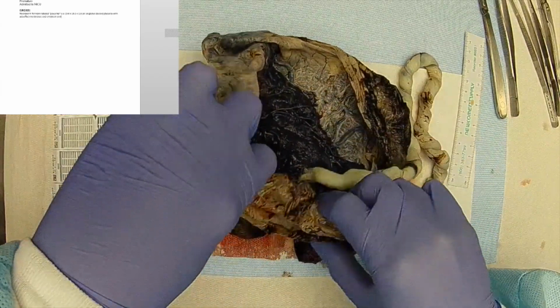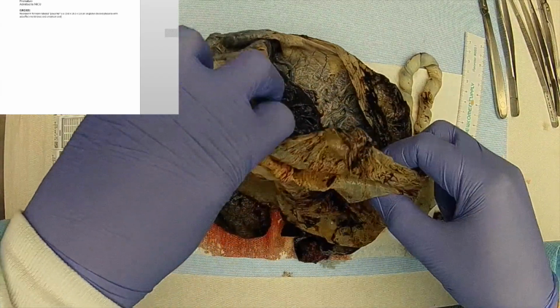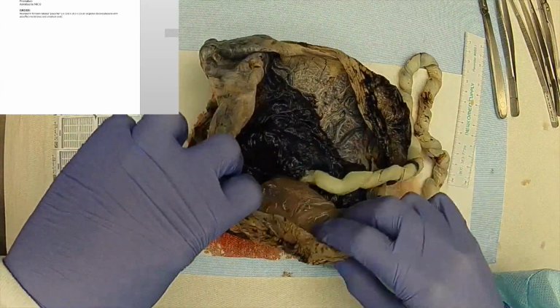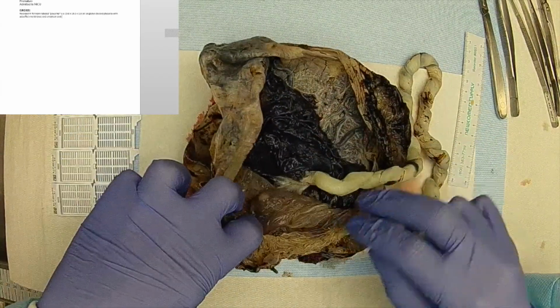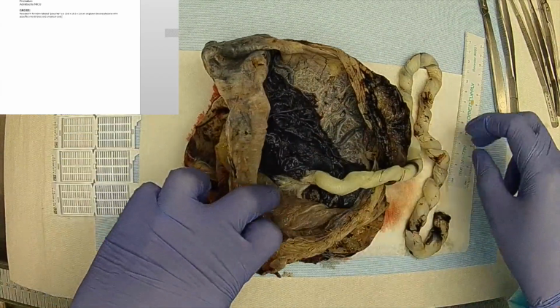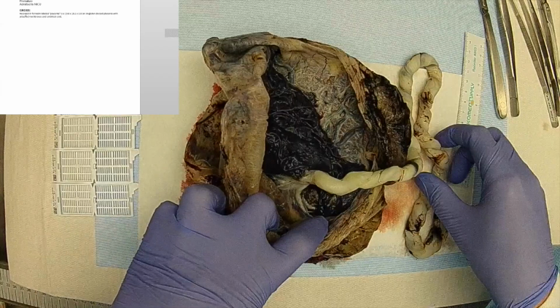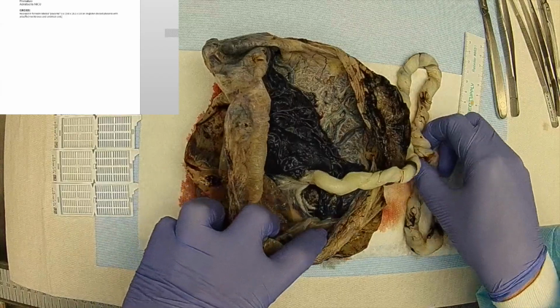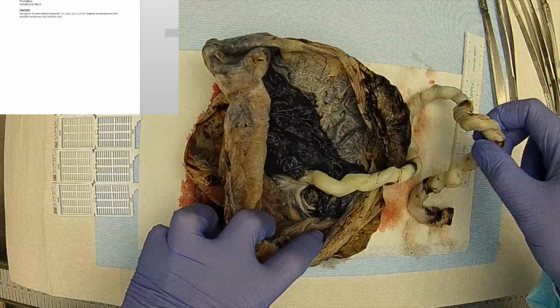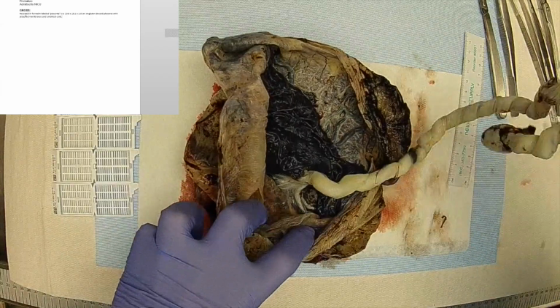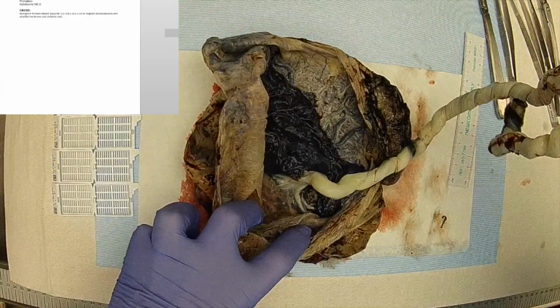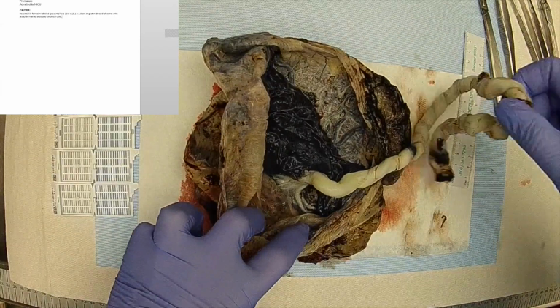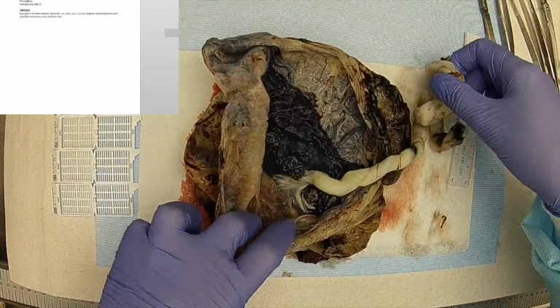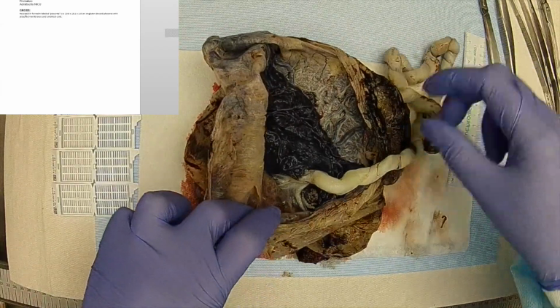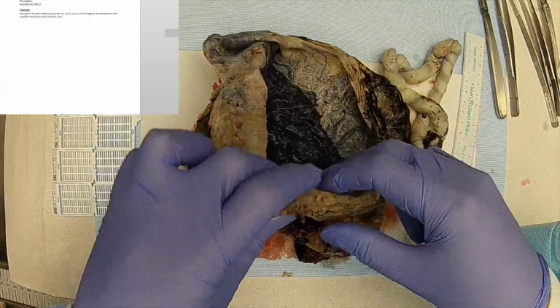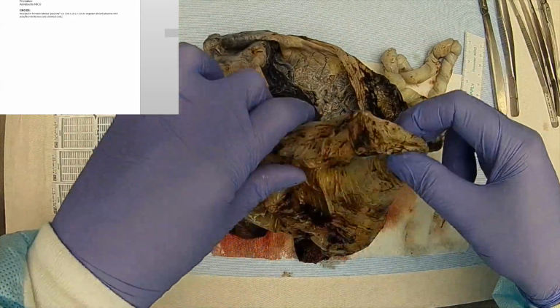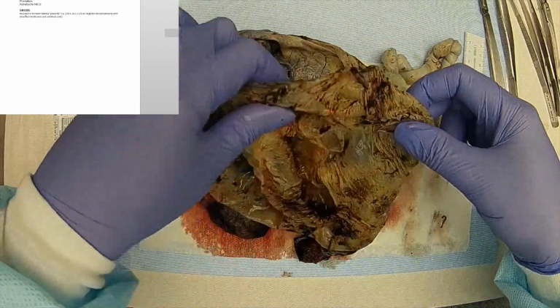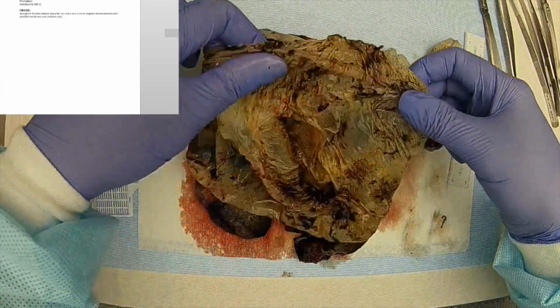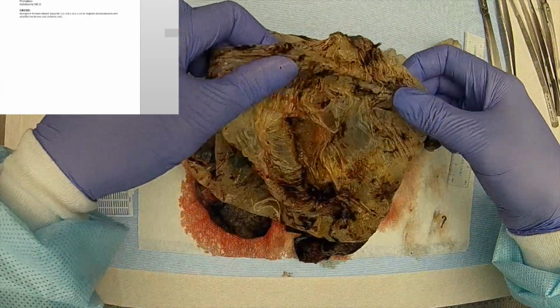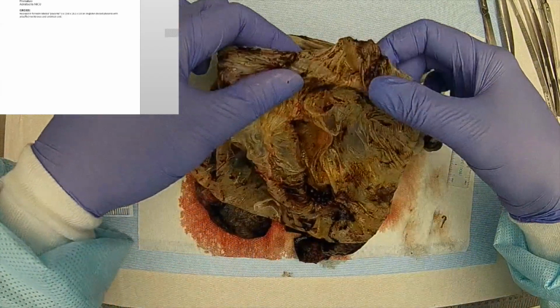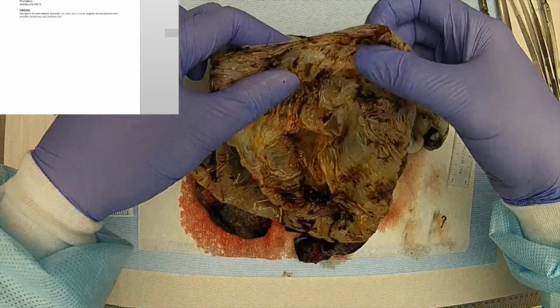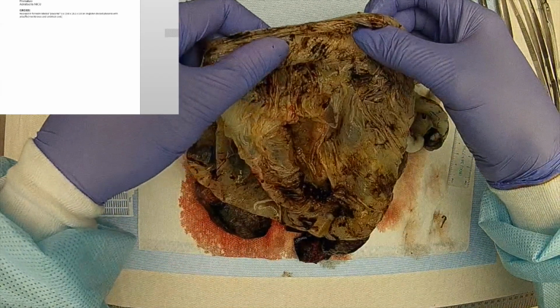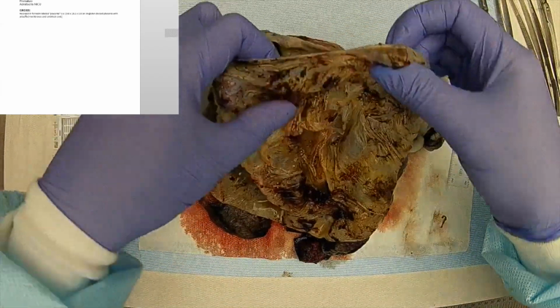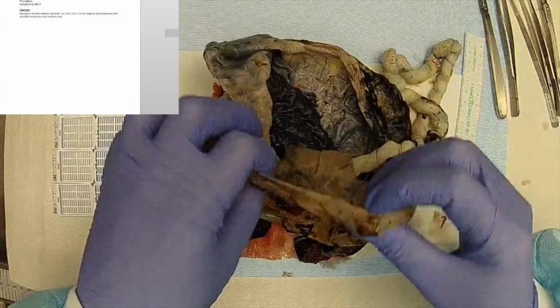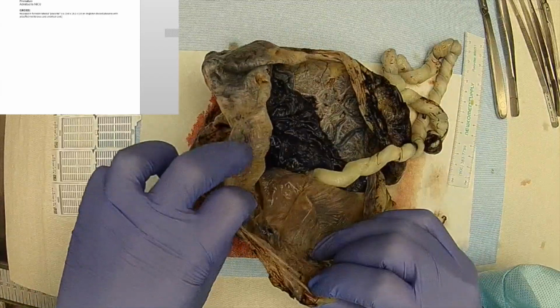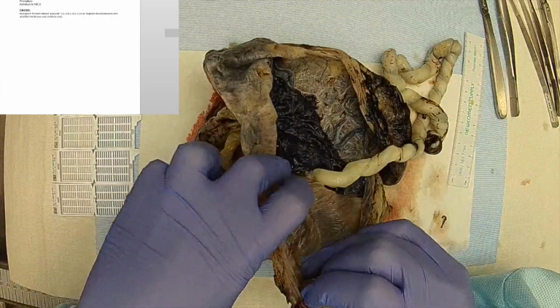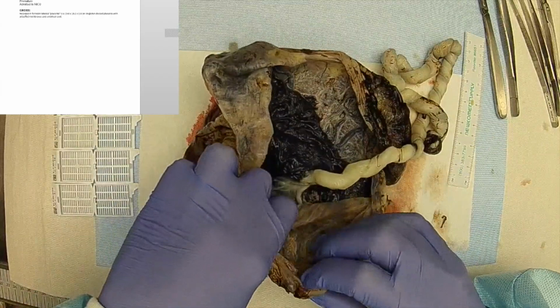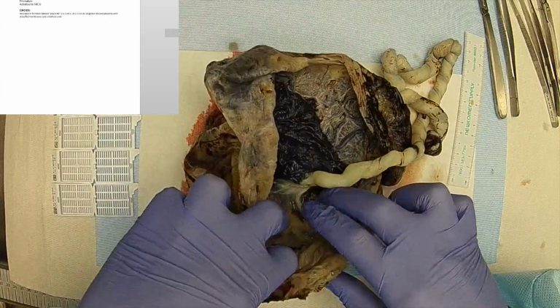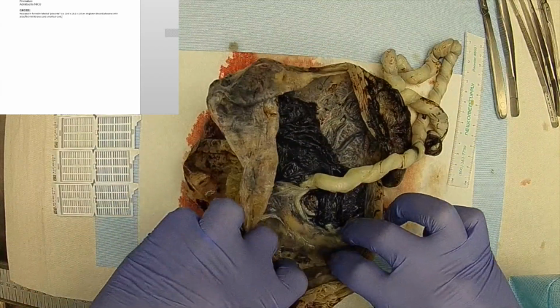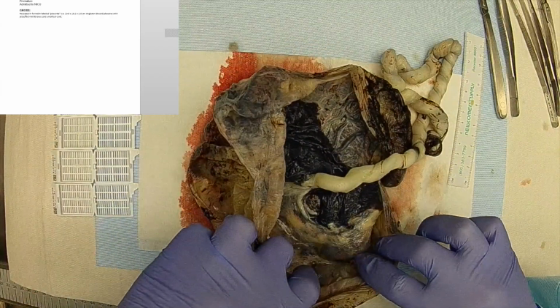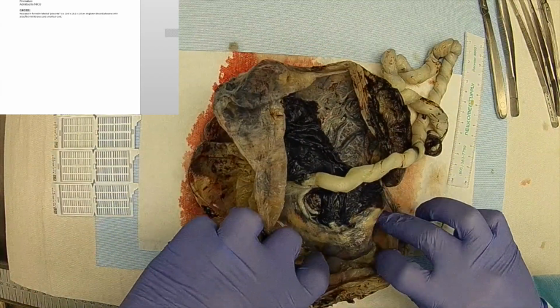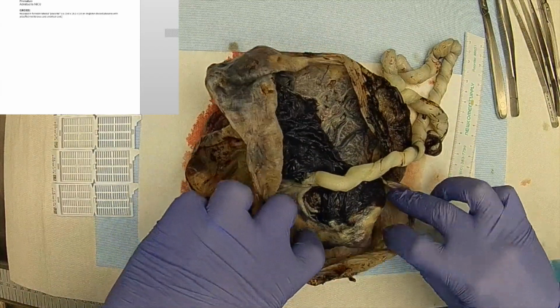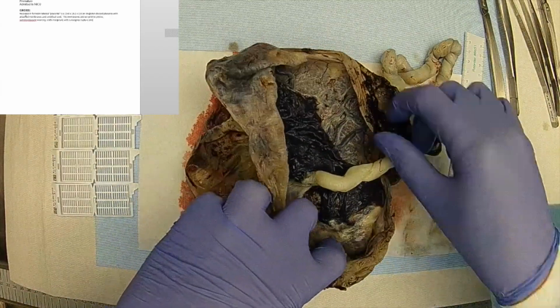The membranes are tan pink to yellow, semi-translucent, inserting 100% marginally with a marginal rupture site.